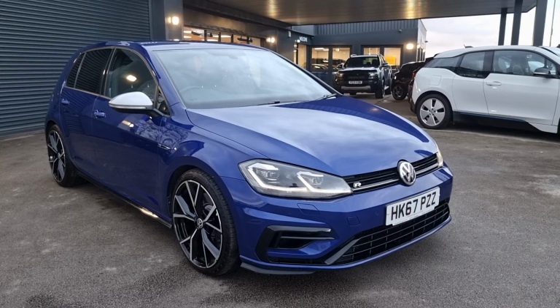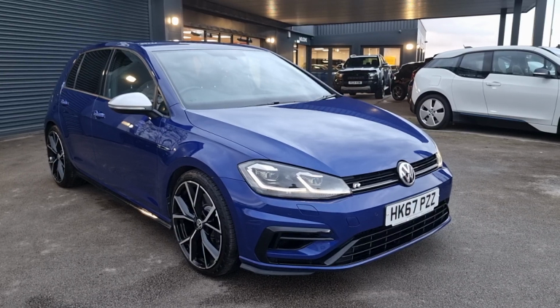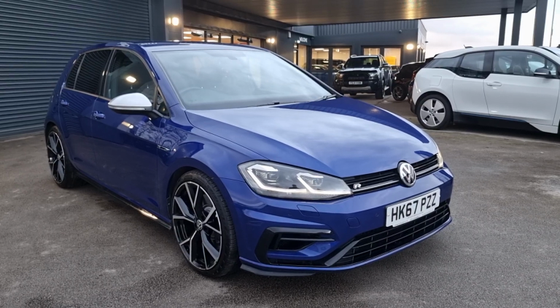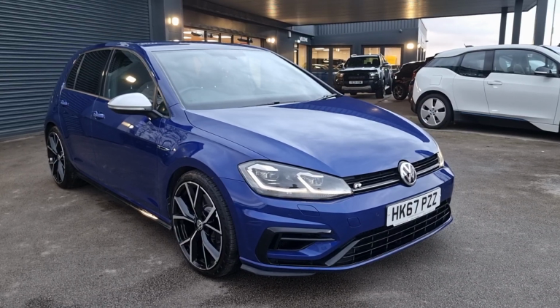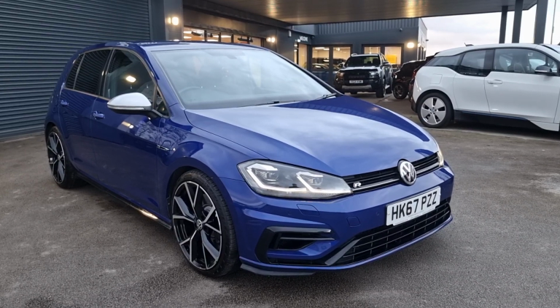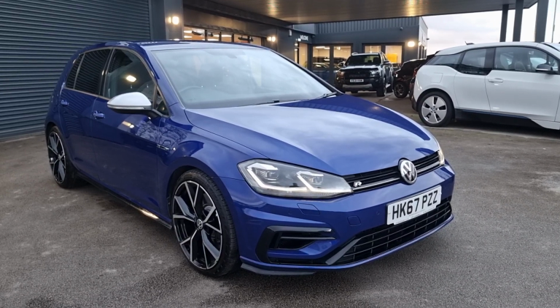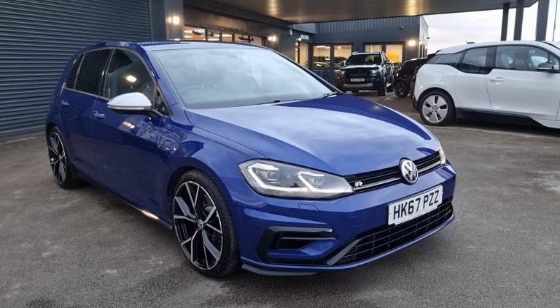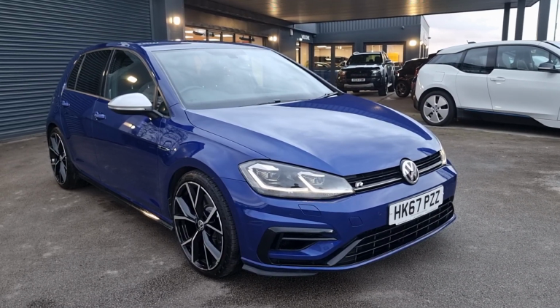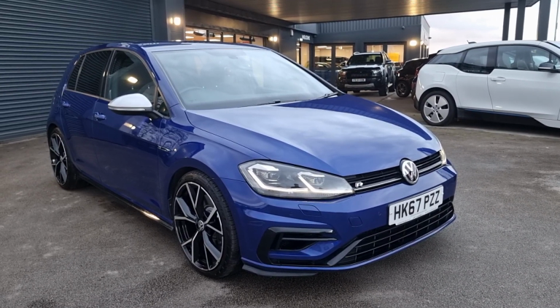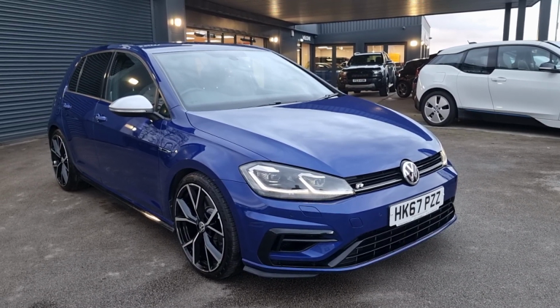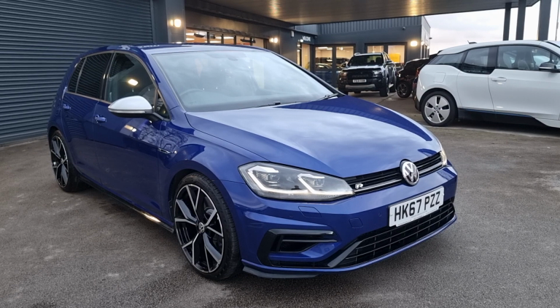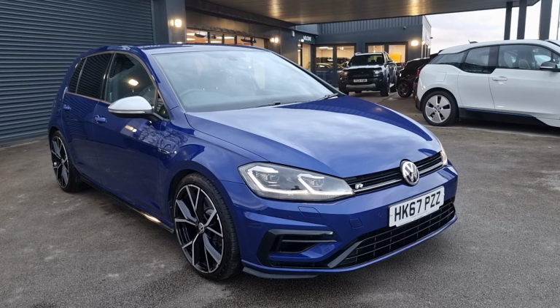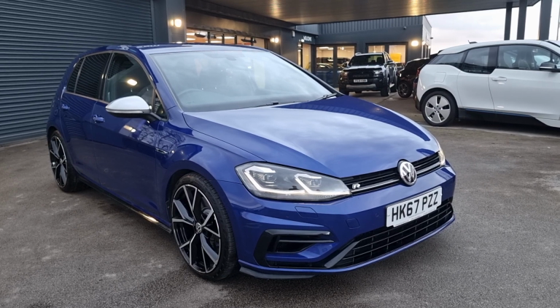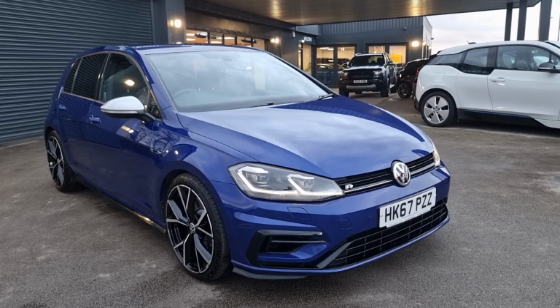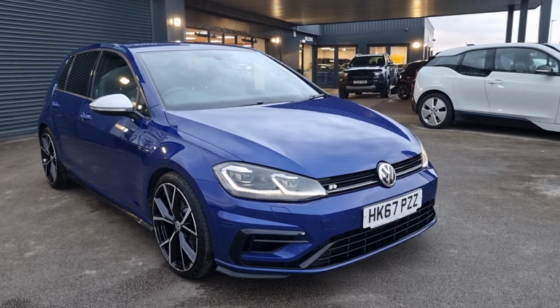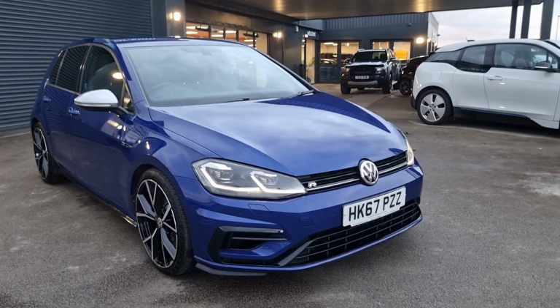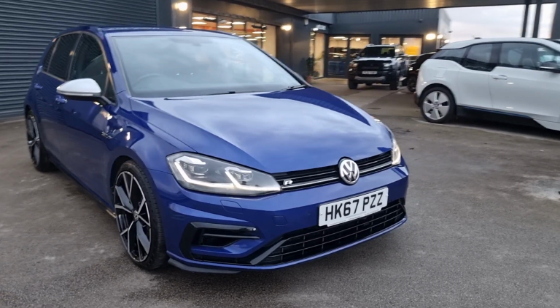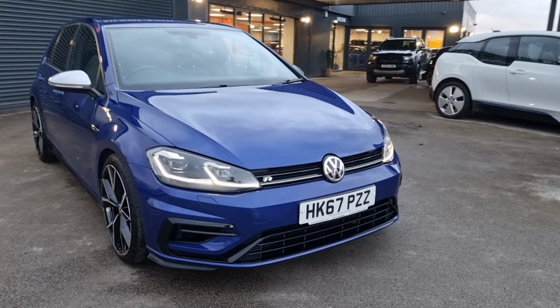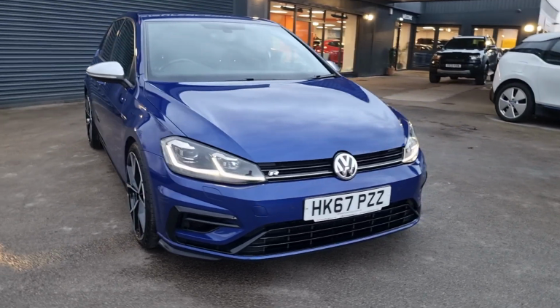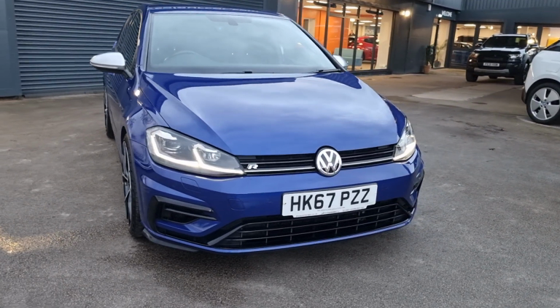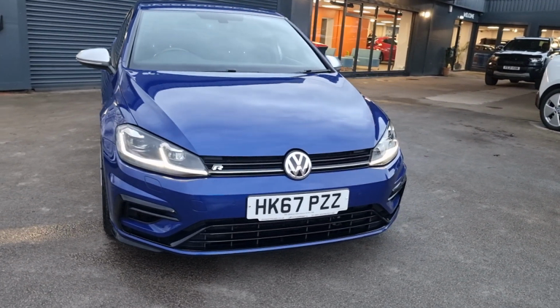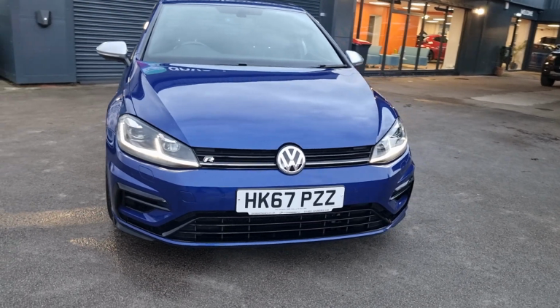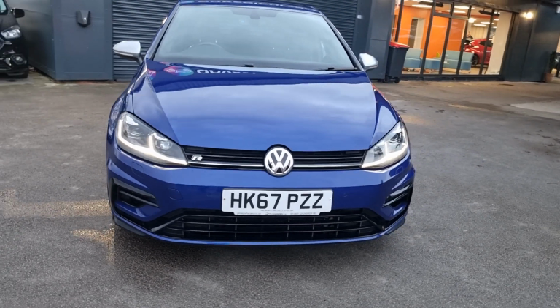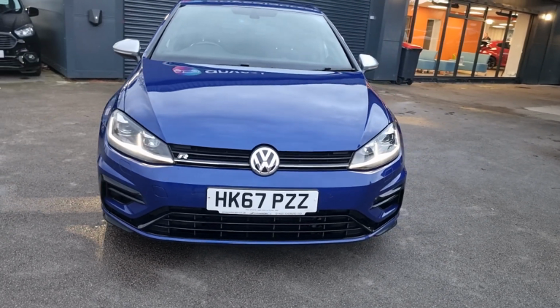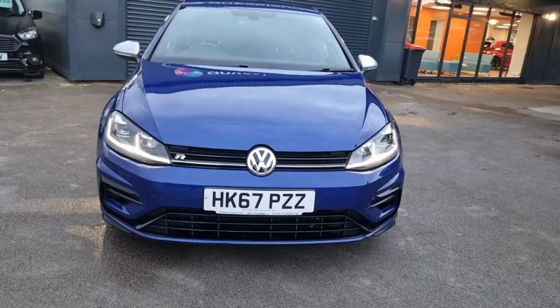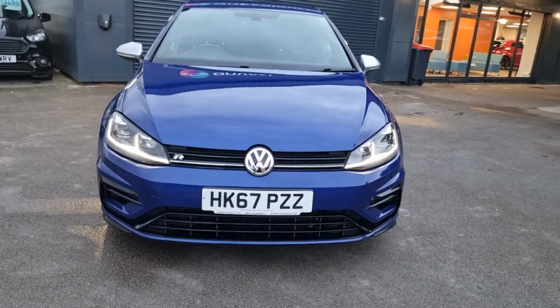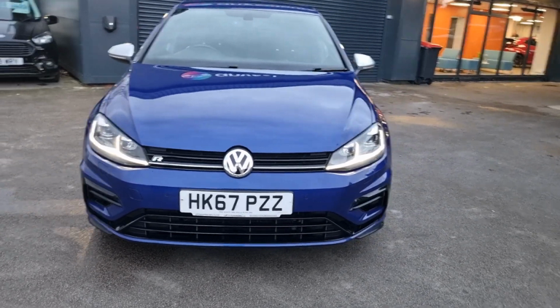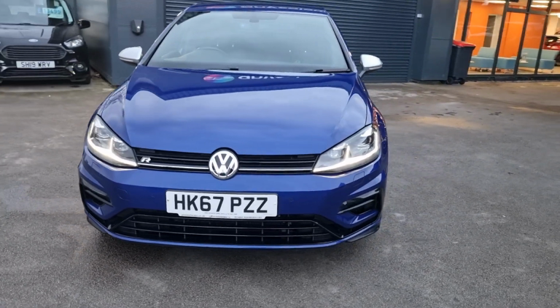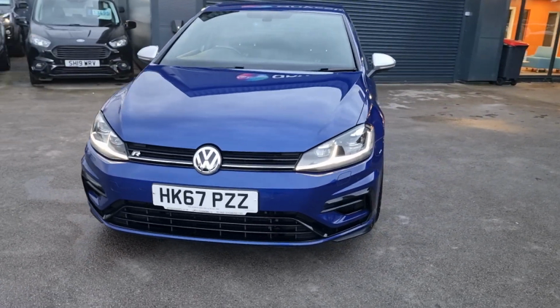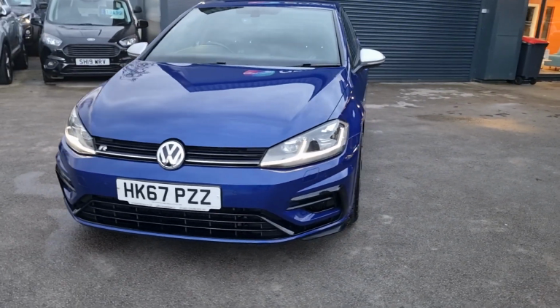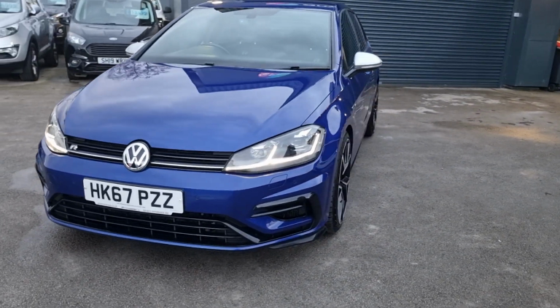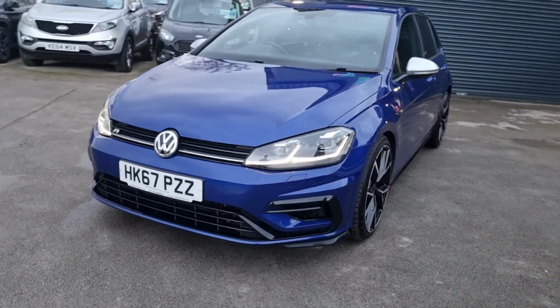Hello, we've got a lovely Golf R that's just arrived in stock. It's in lapis blue with some Mark 8 Golf R diamond cut wheels. Looks absolutely fantastic.